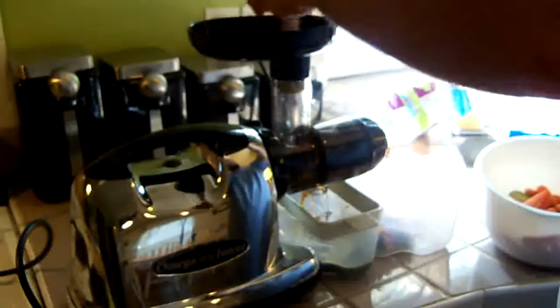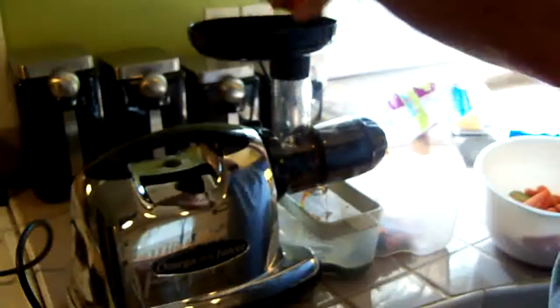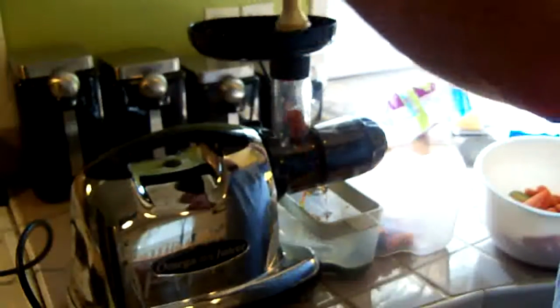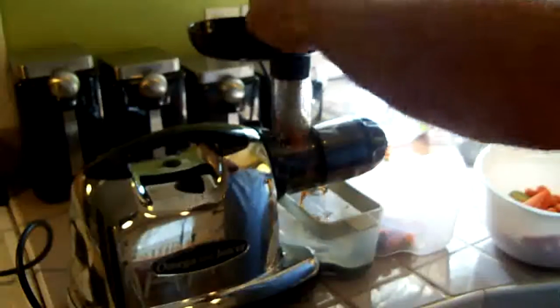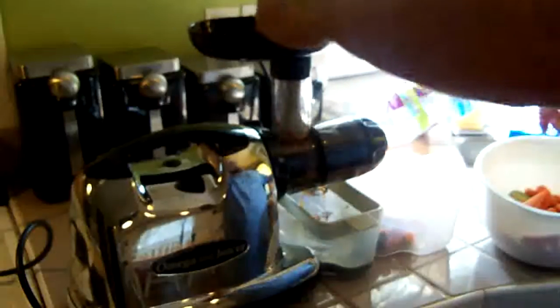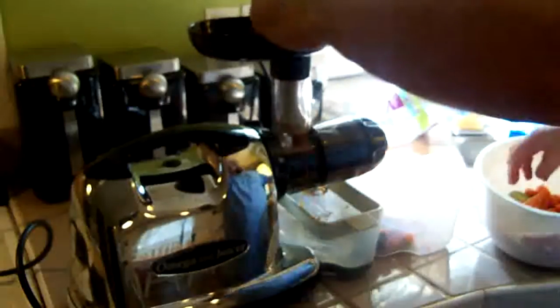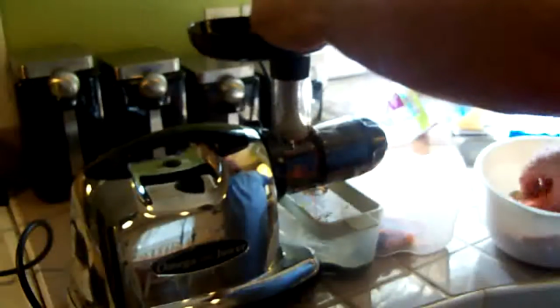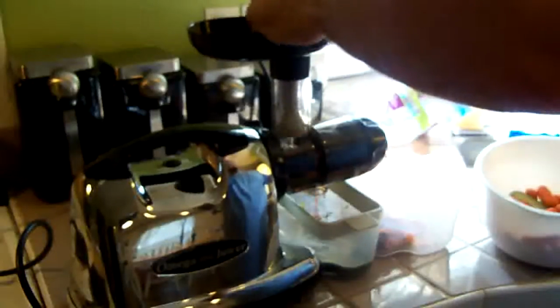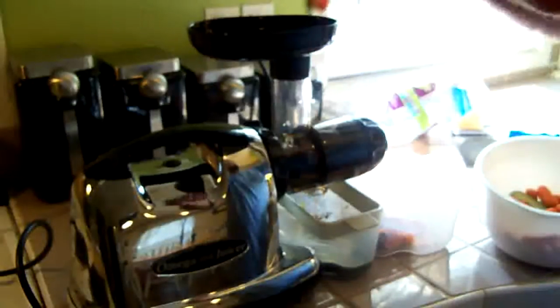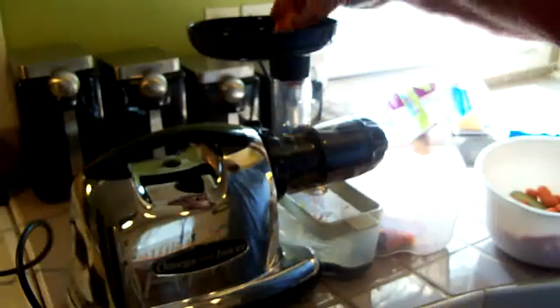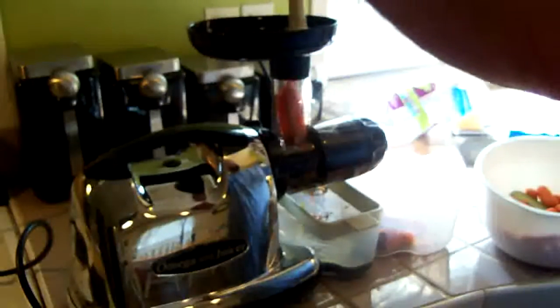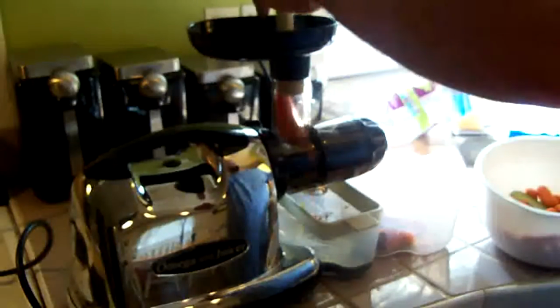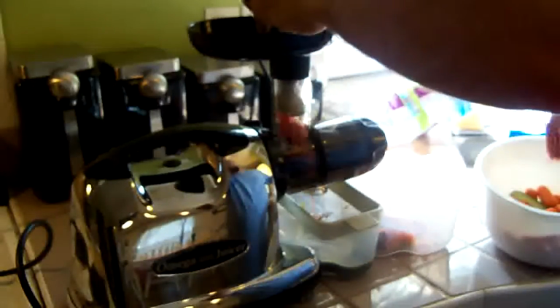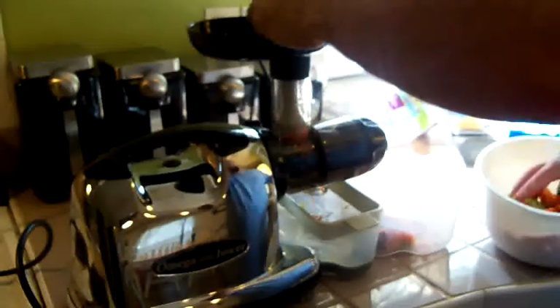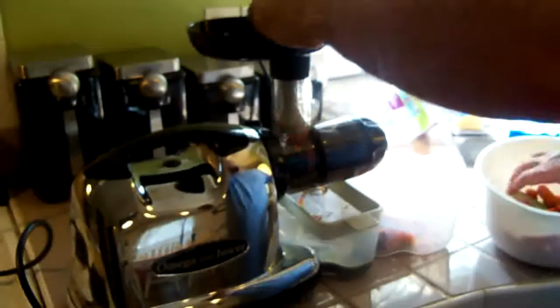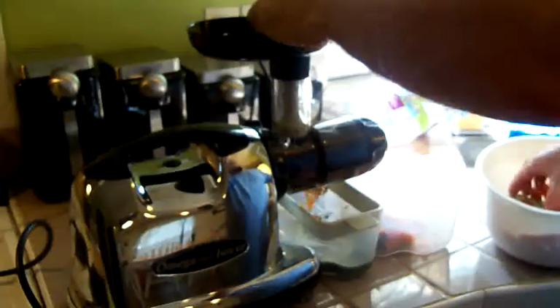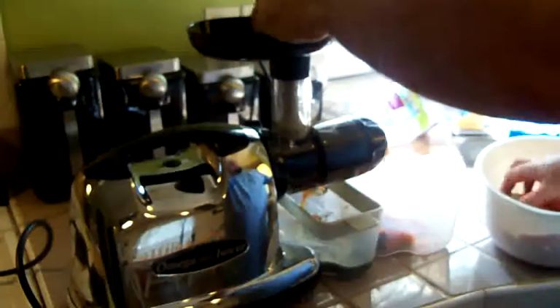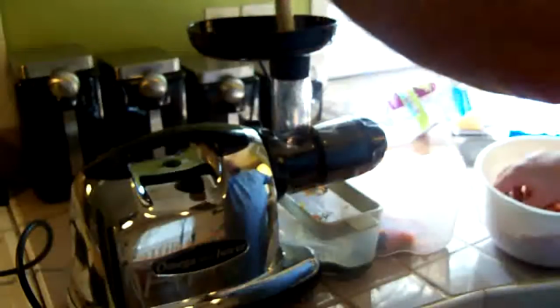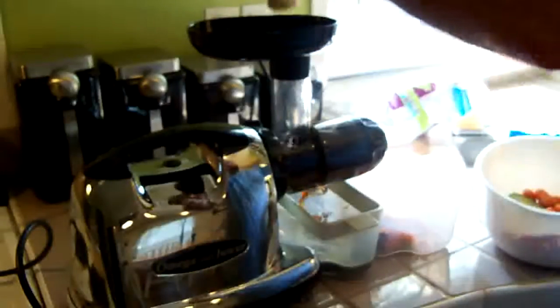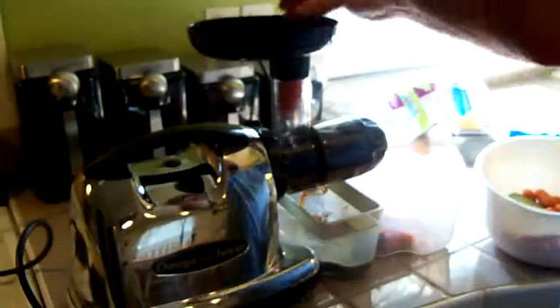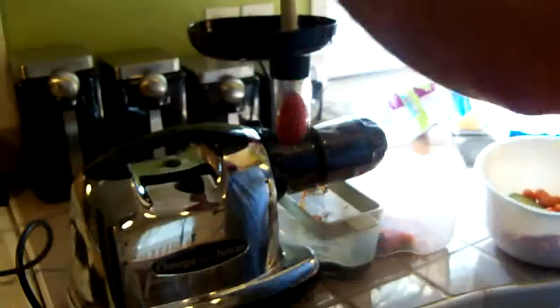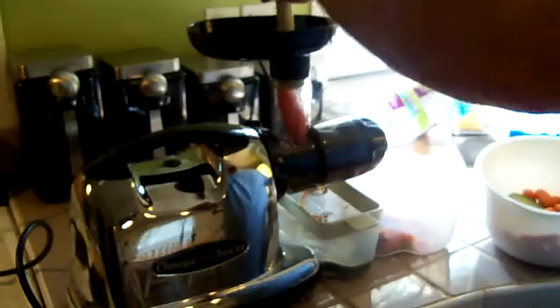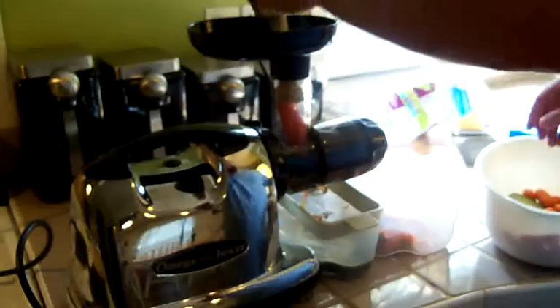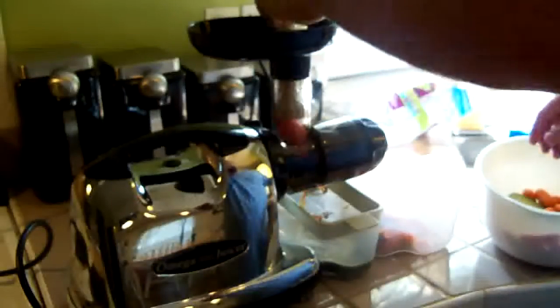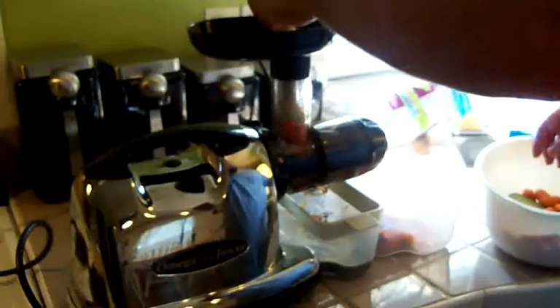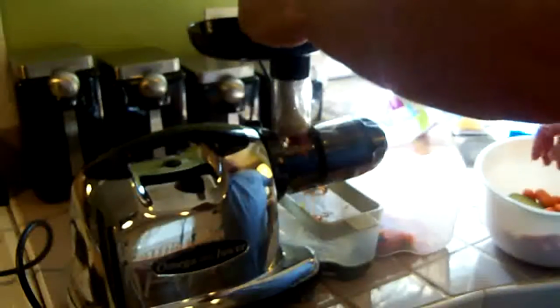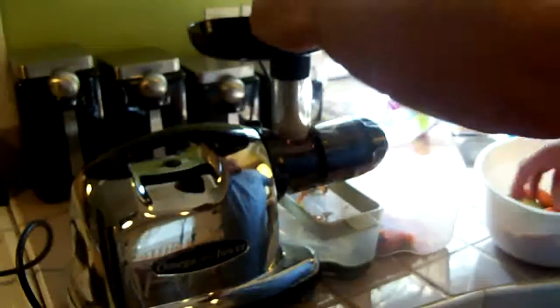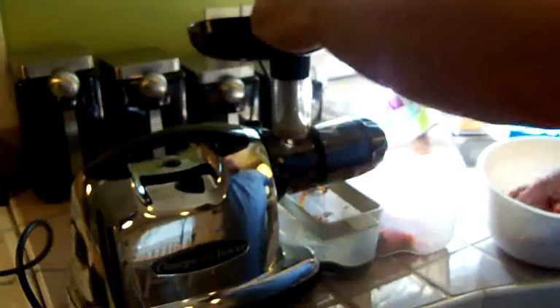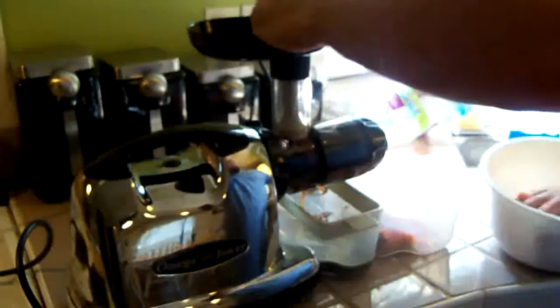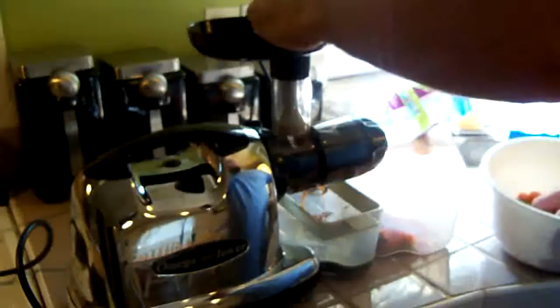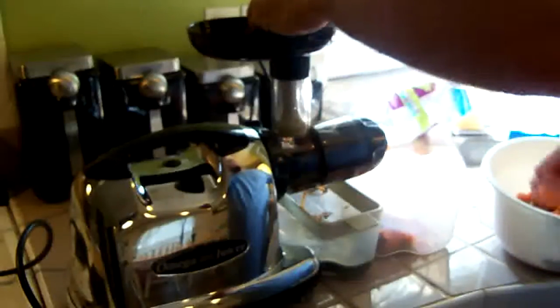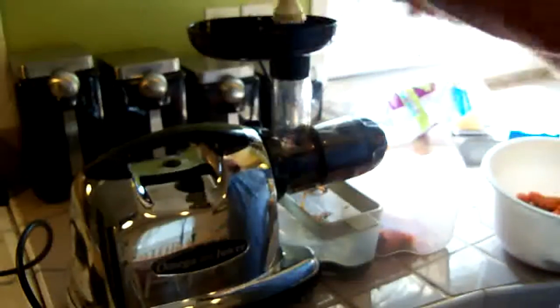This juicer is a little bit slower than a centrifugal juicer. There goes a tomato. I don't recommend a lot of tomatoes when you're fasting because they're really acidic and they can upset your stomach.